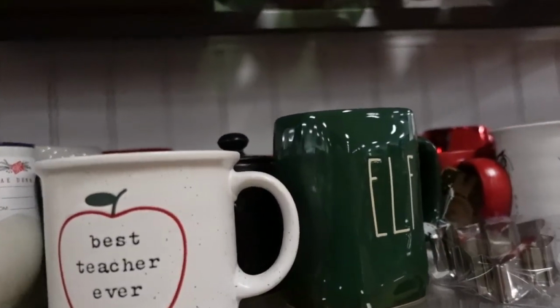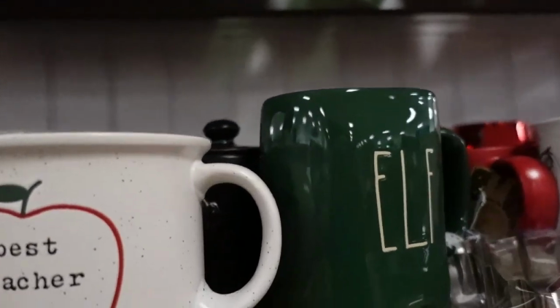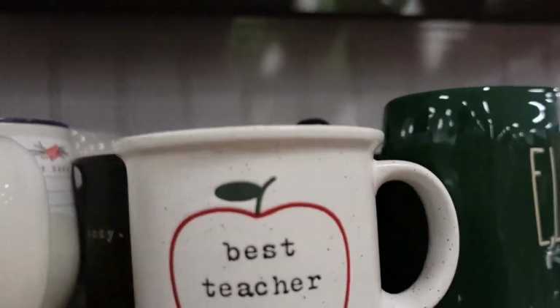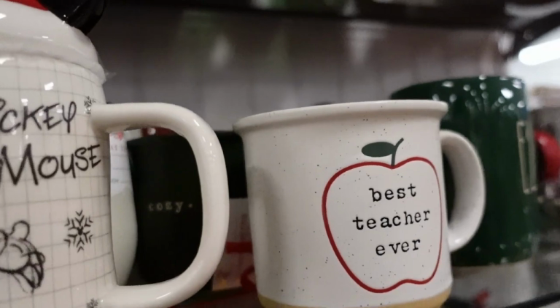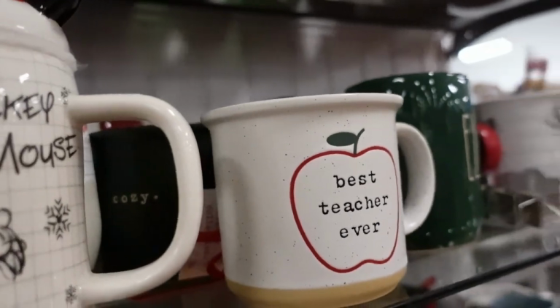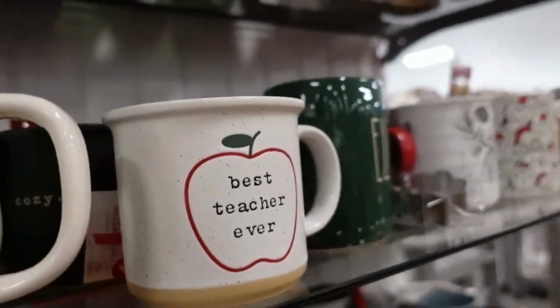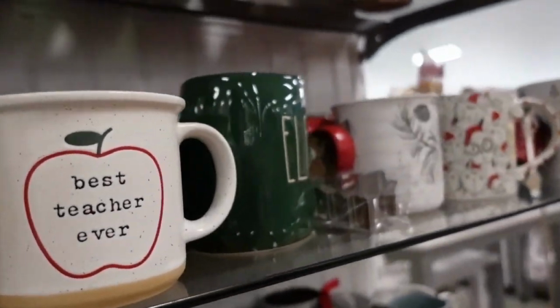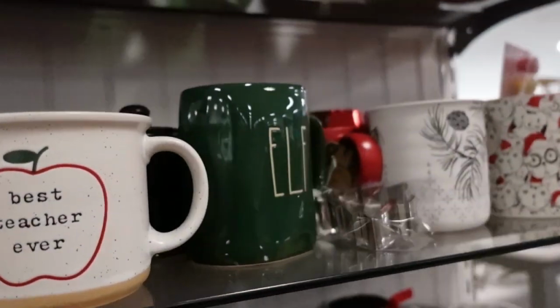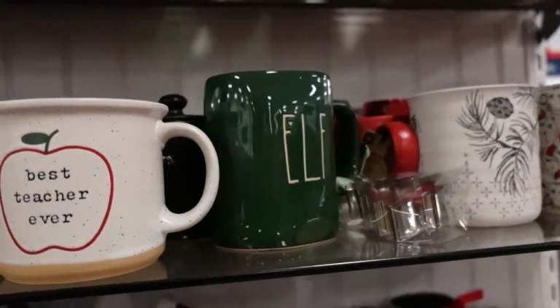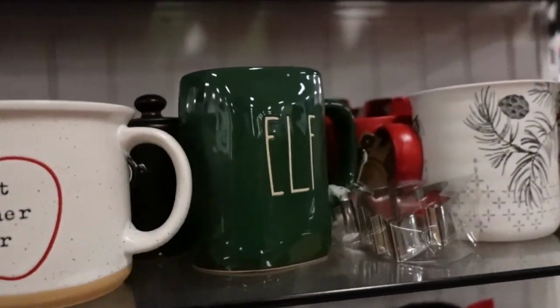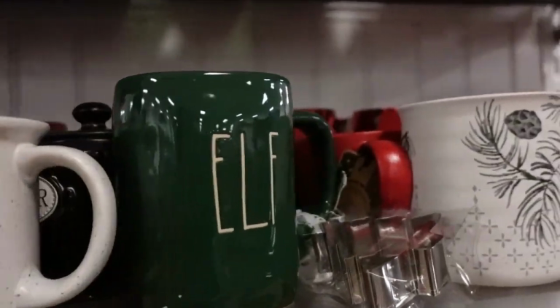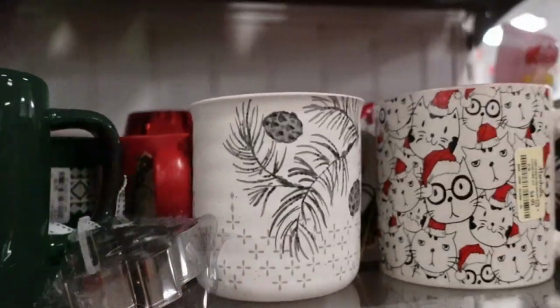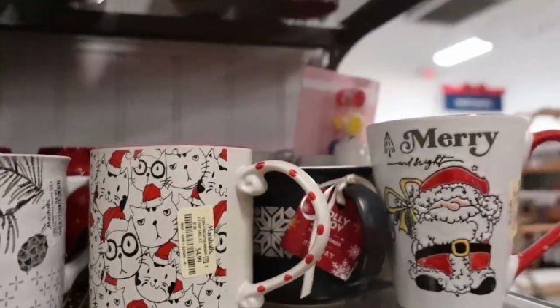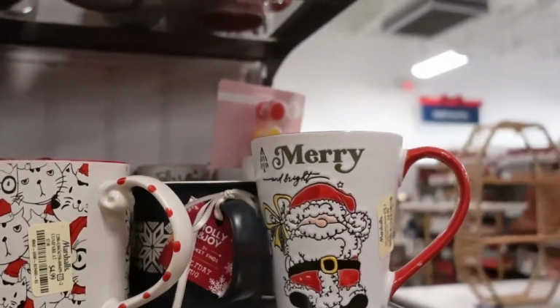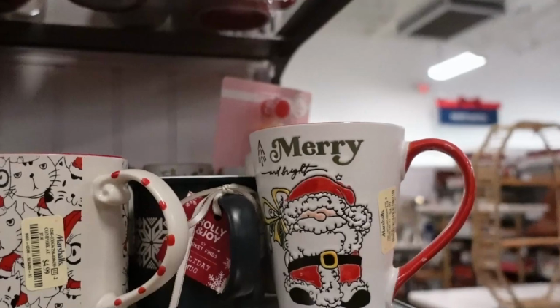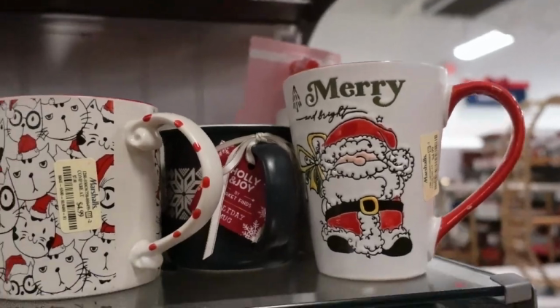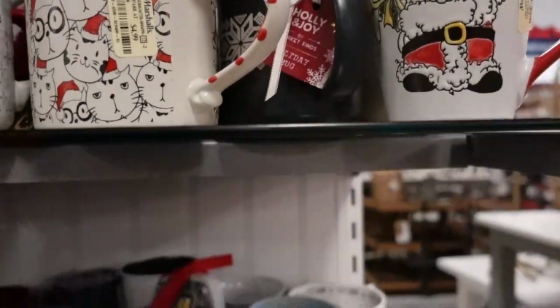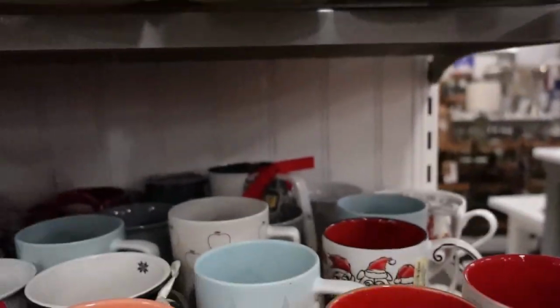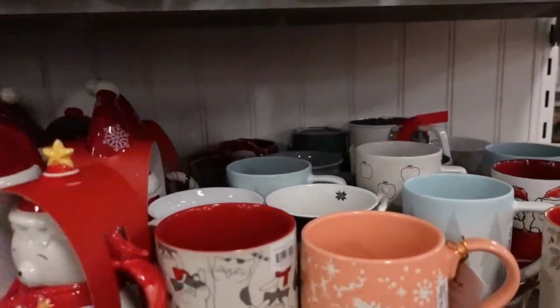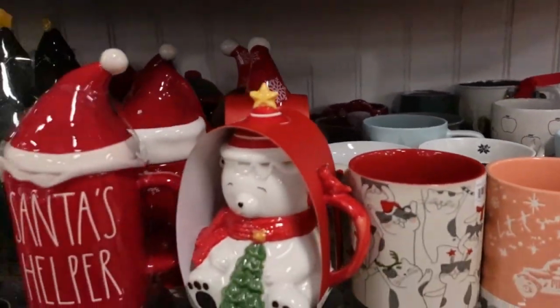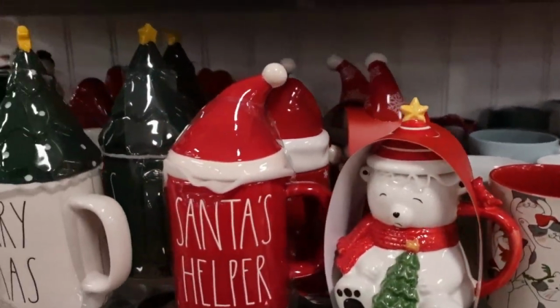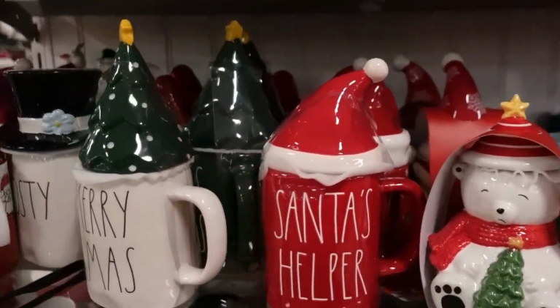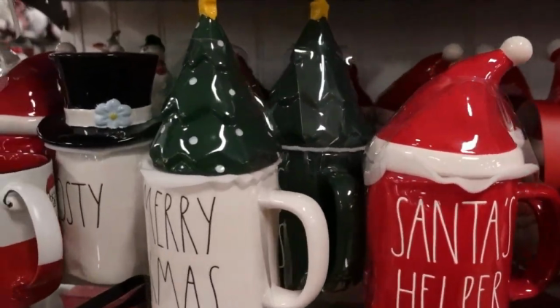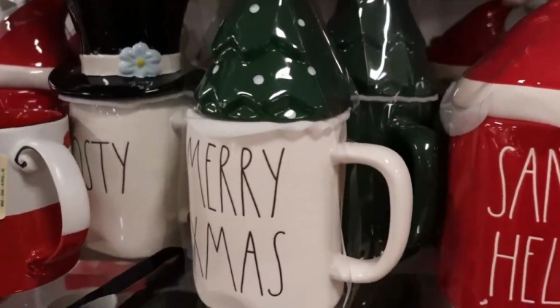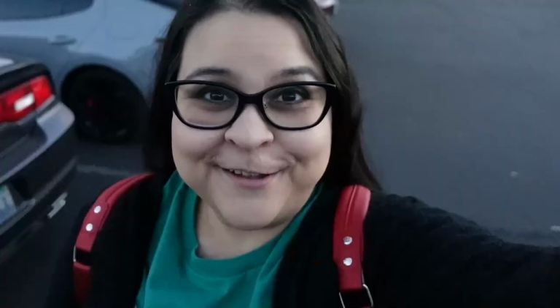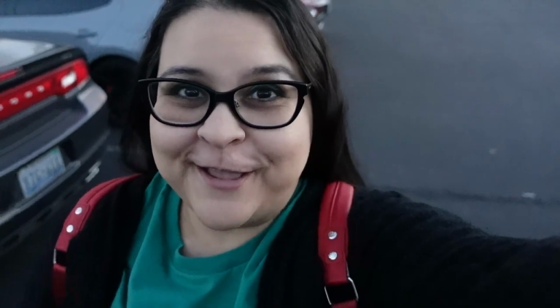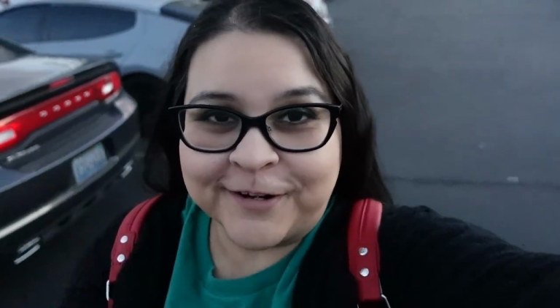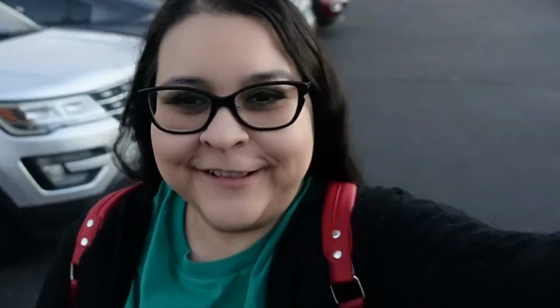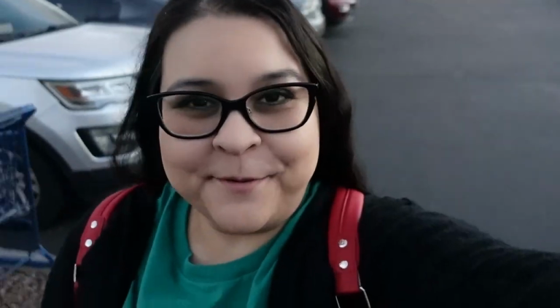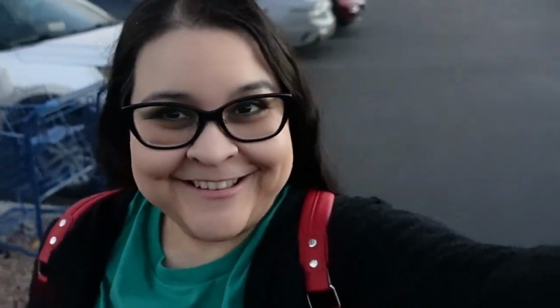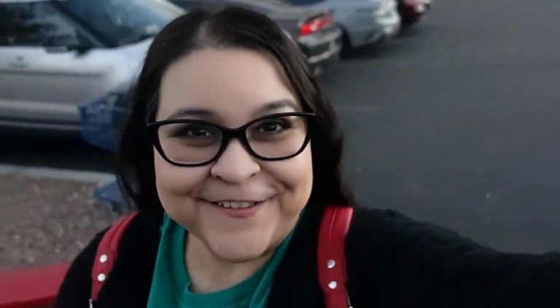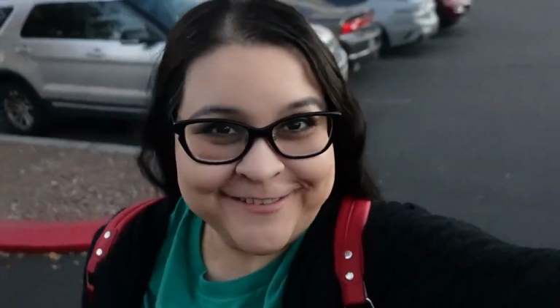Thank you, I appreciate all of you who watch. We are at Marshall's — we're back! Let's see what we find today.